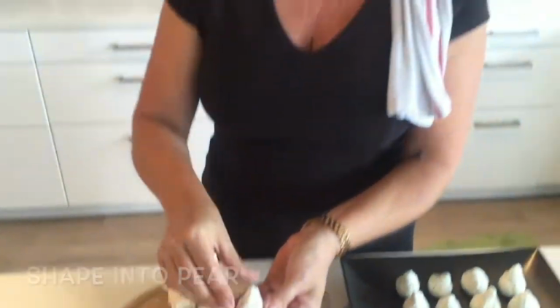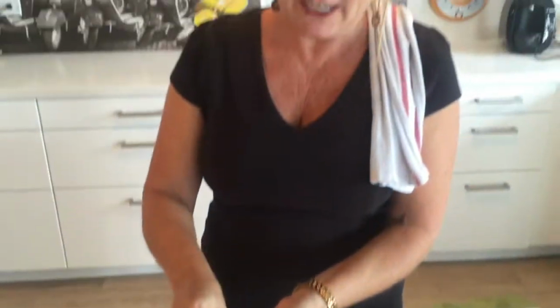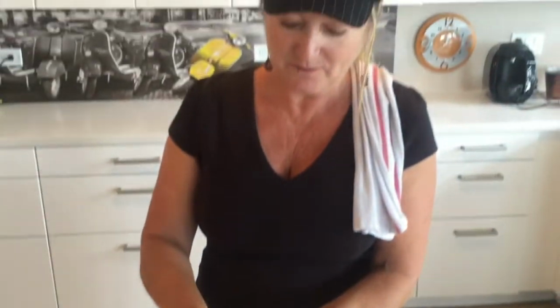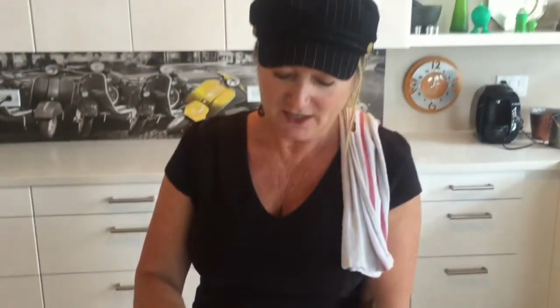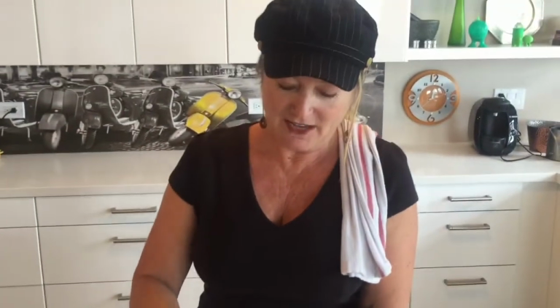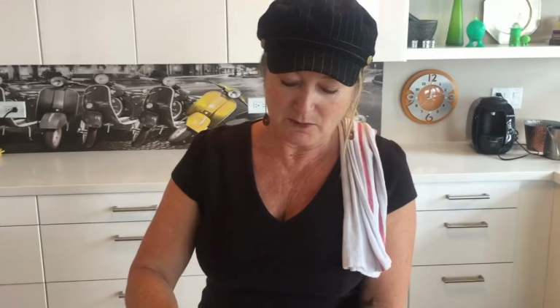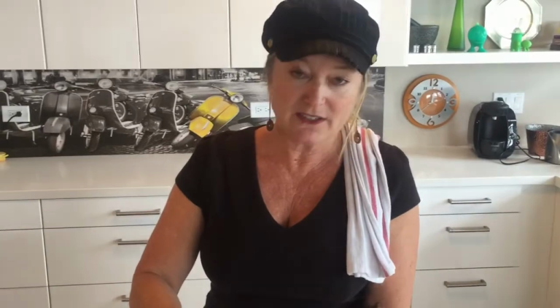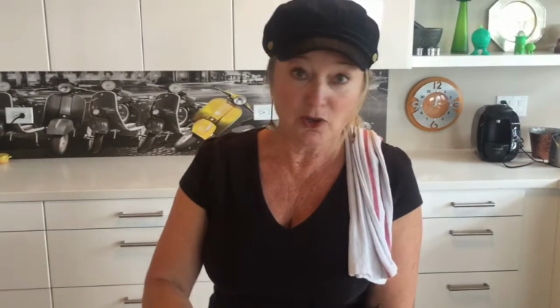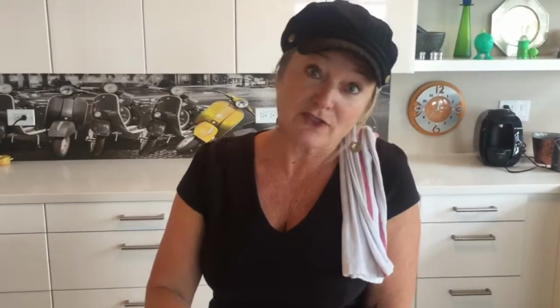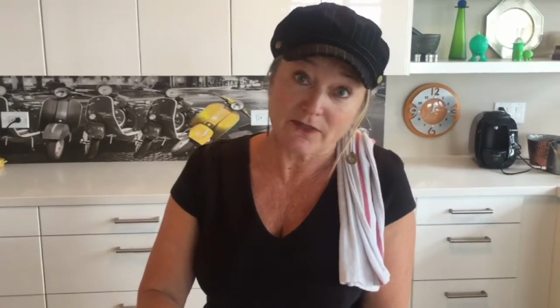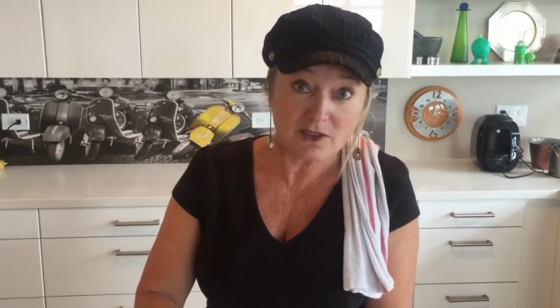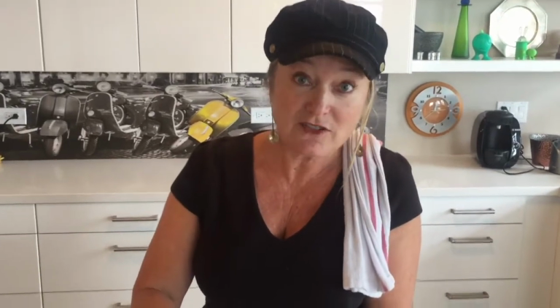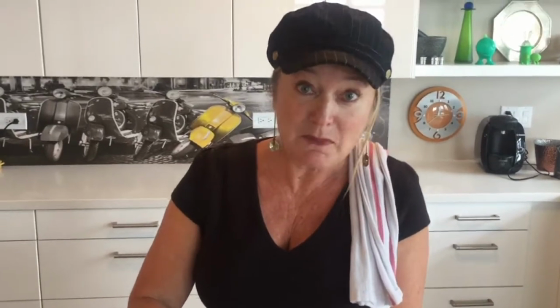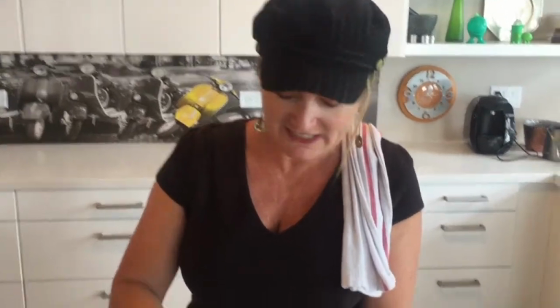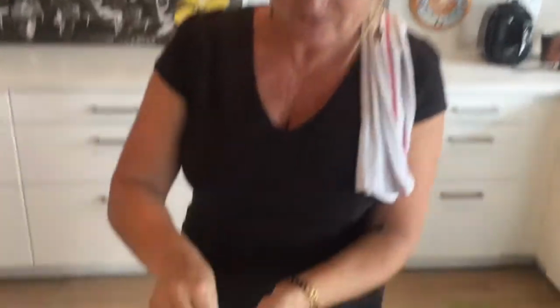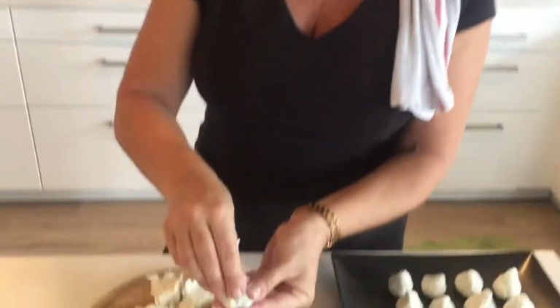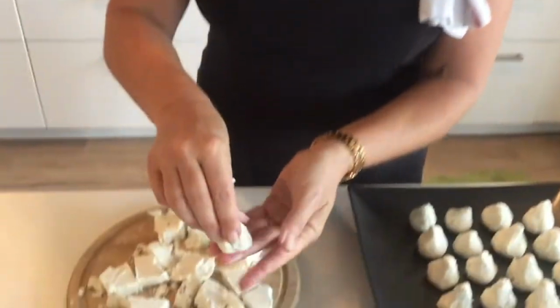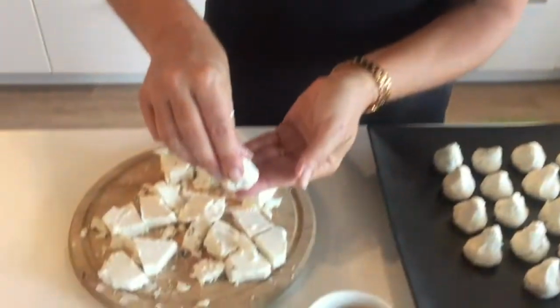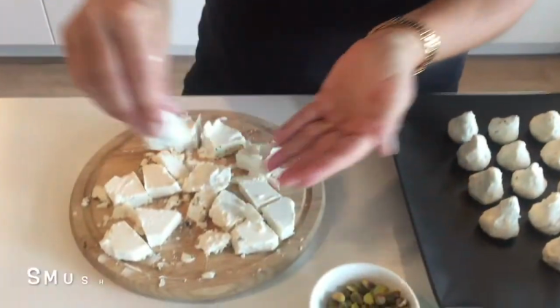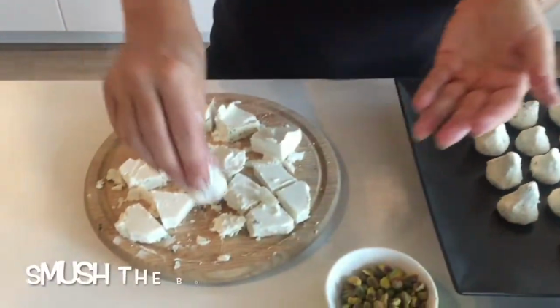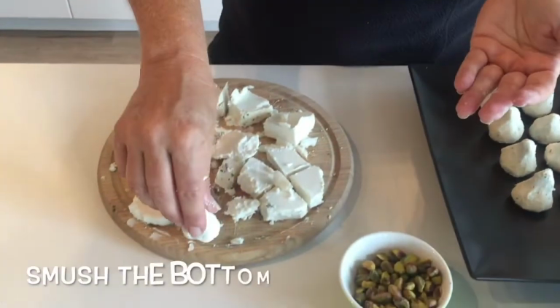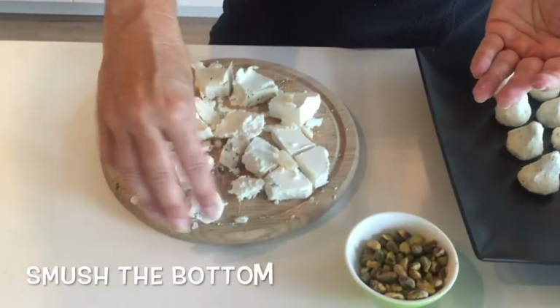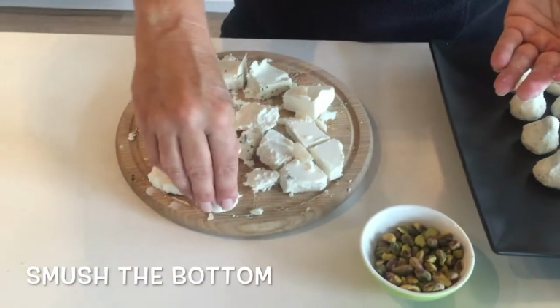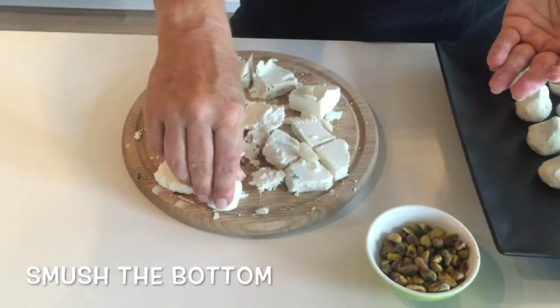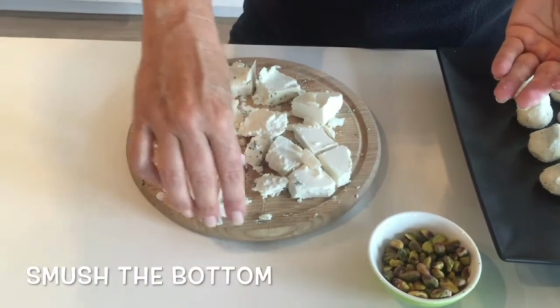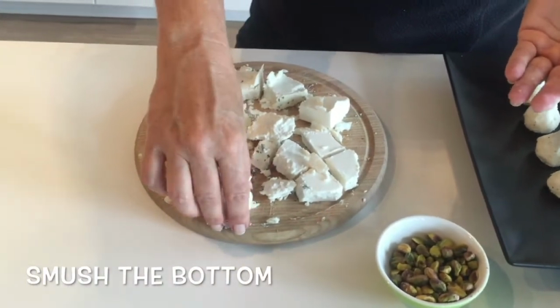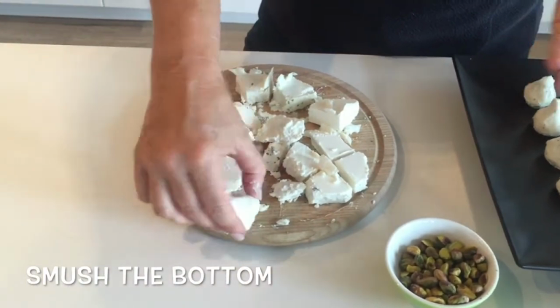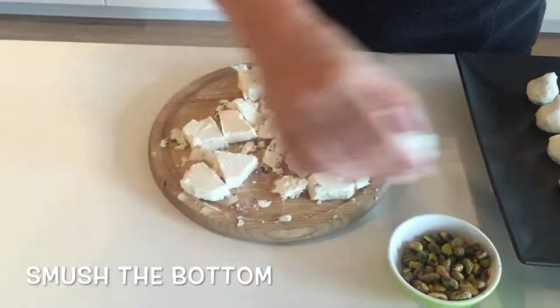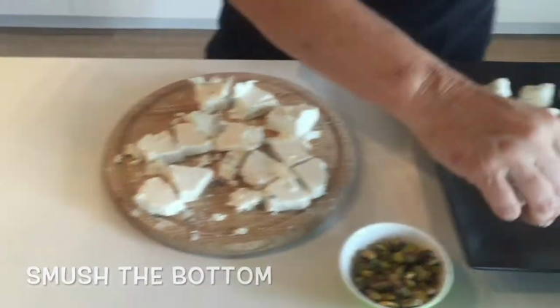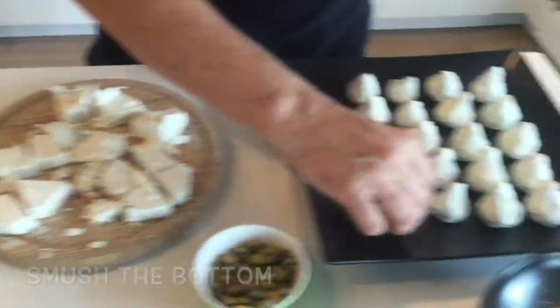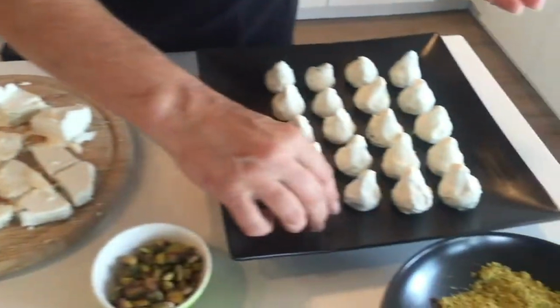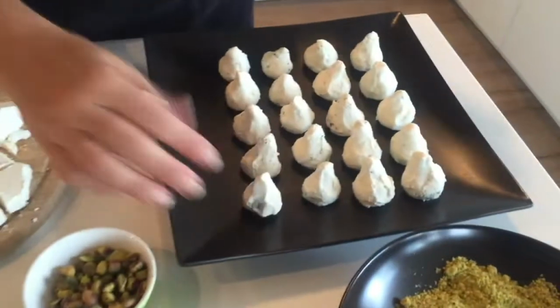Lovely. Doesn't have to be perfect — no pears are perfect, so why should these be? But I'm gonna make the bottom flat because I want to make sure that it sits up beautifully on a cheese plate, just like that.